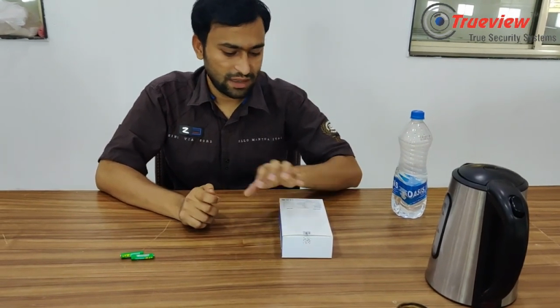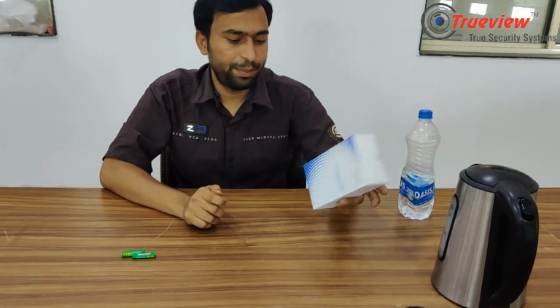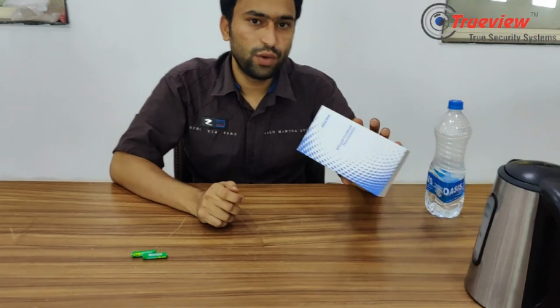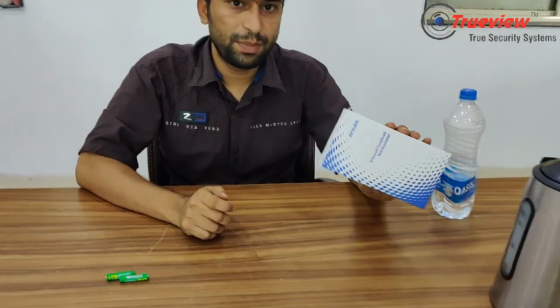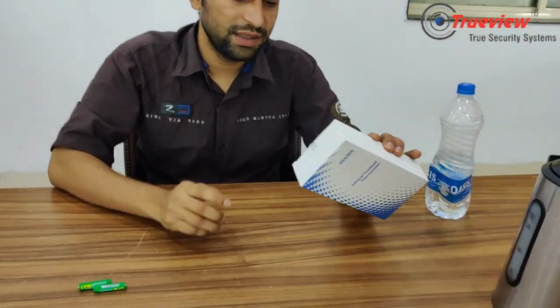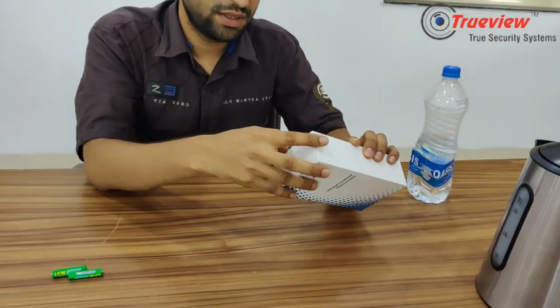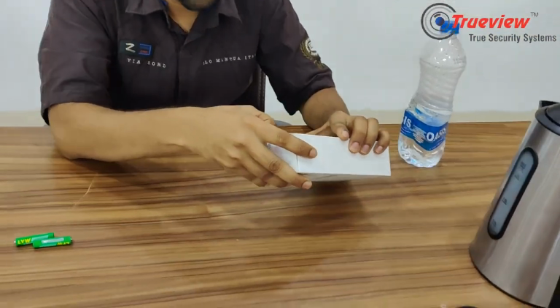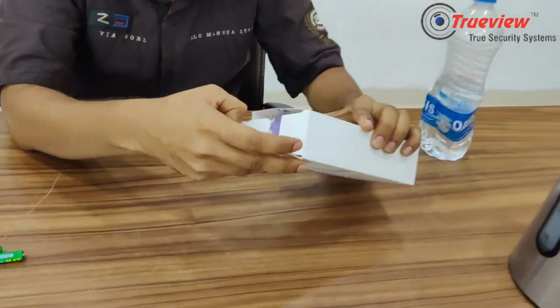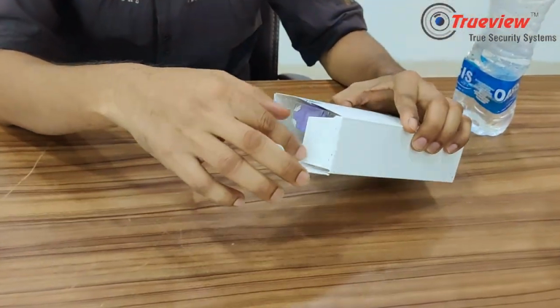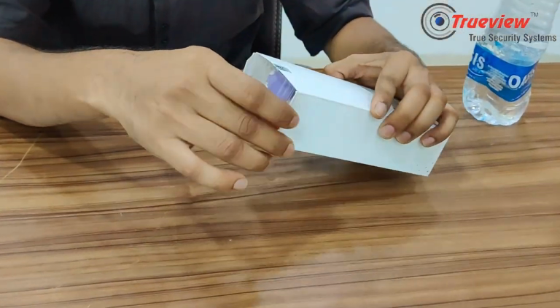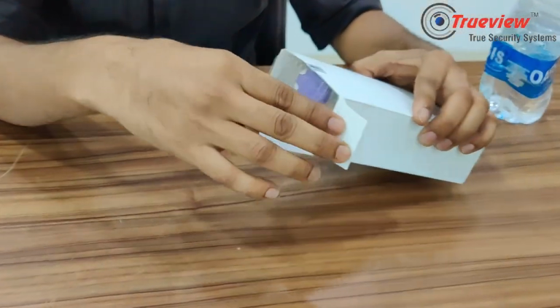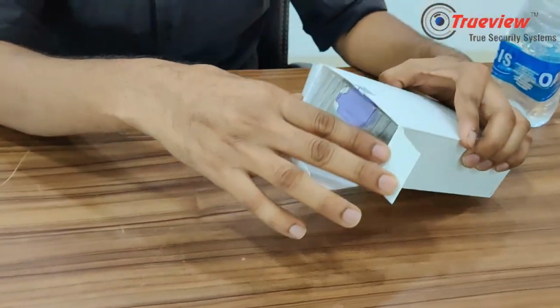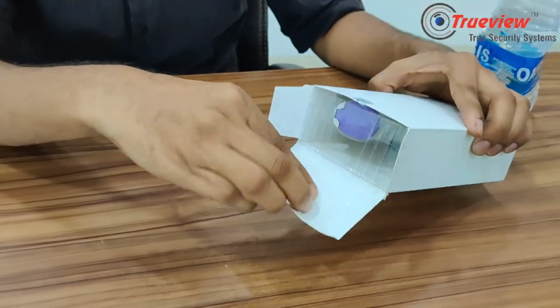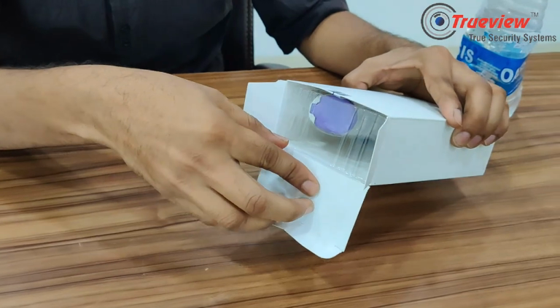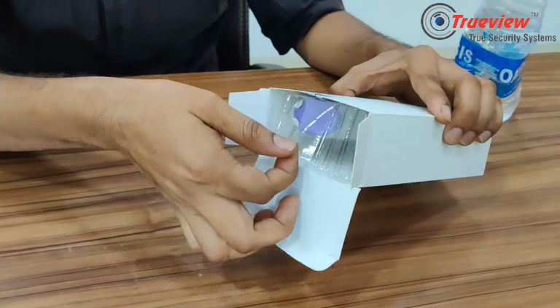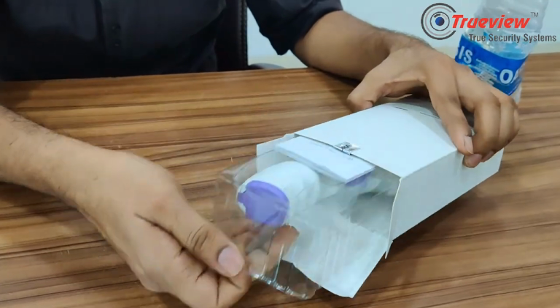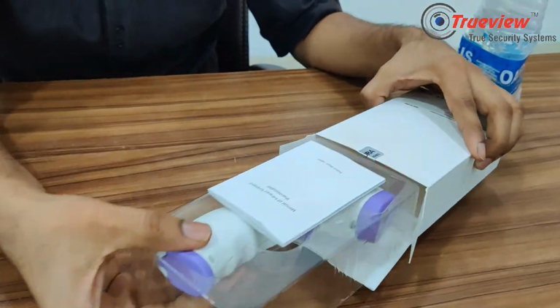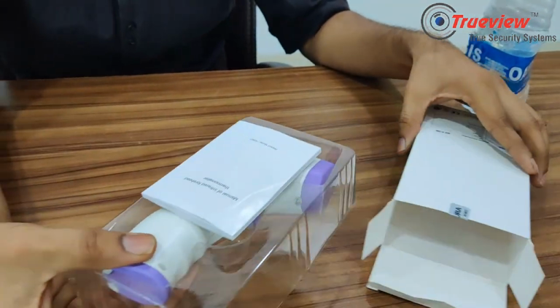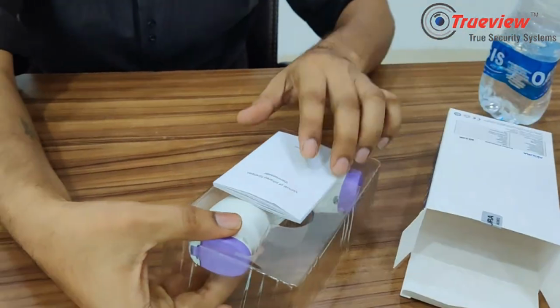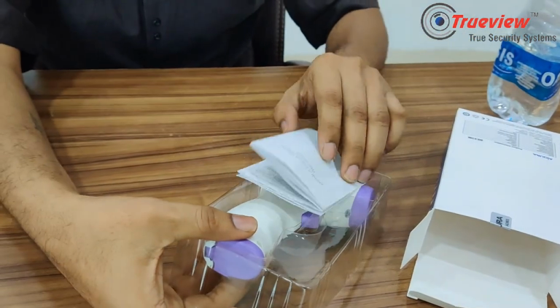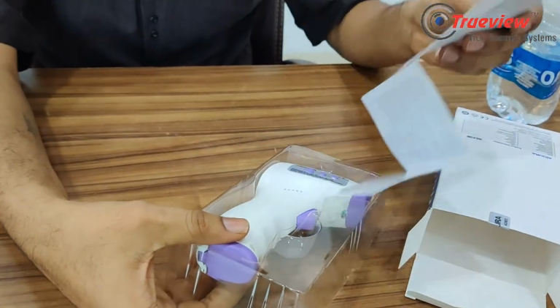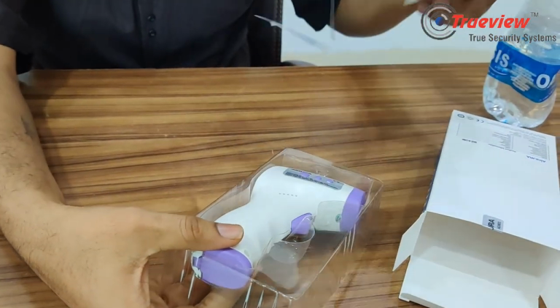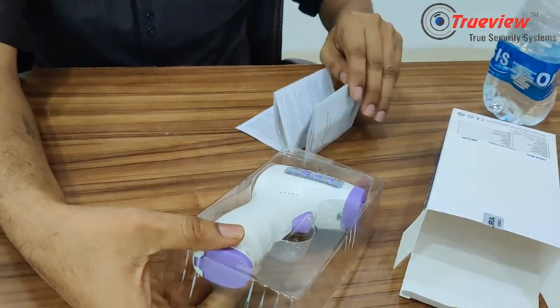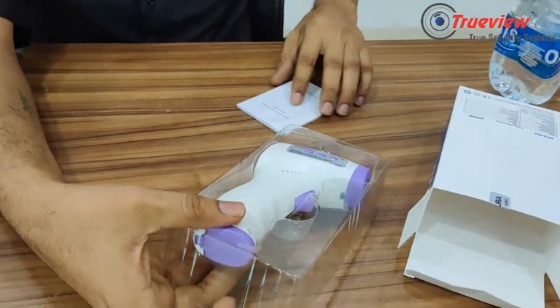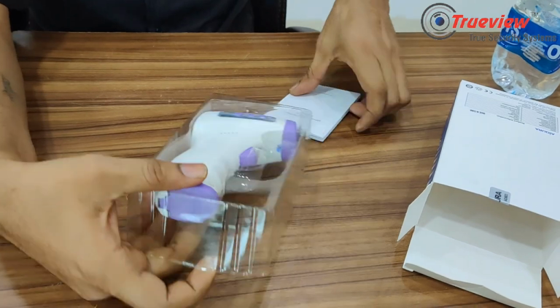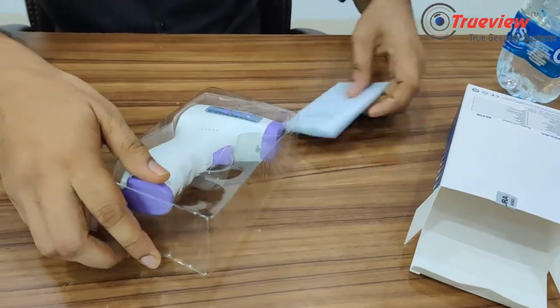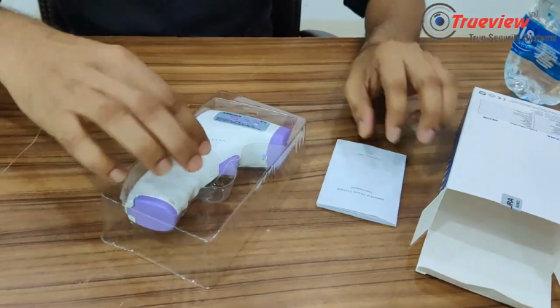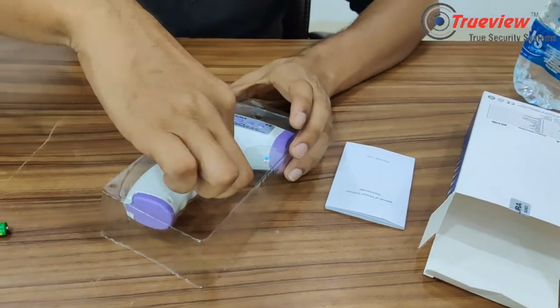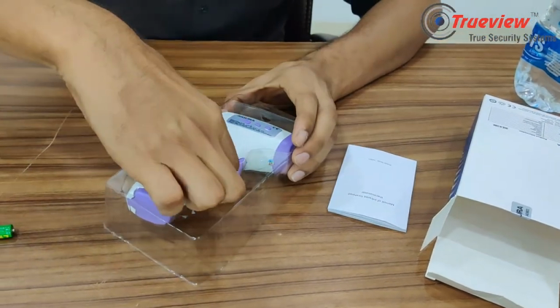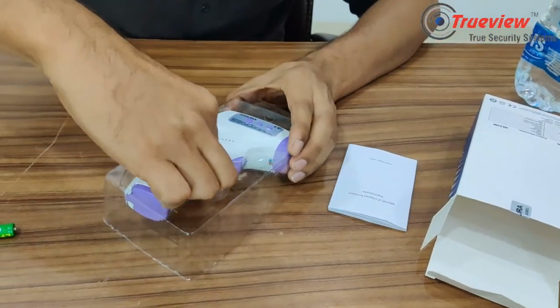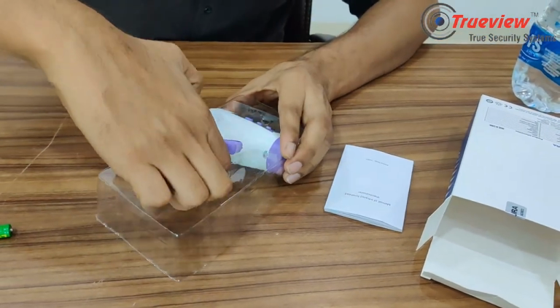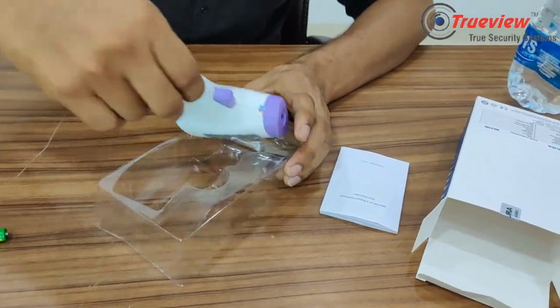There is a new piece here. First of all, let's open it and see what the contents are. Look, there is a user manual and a thermometer. Before using it, please read the user manual.